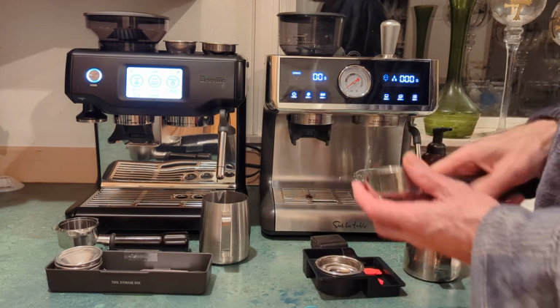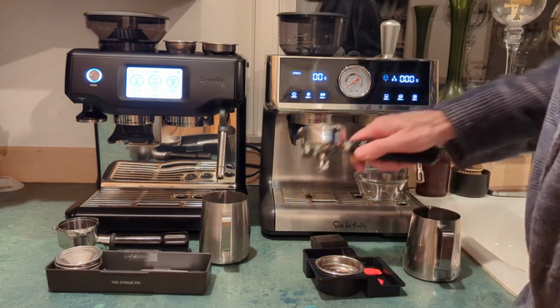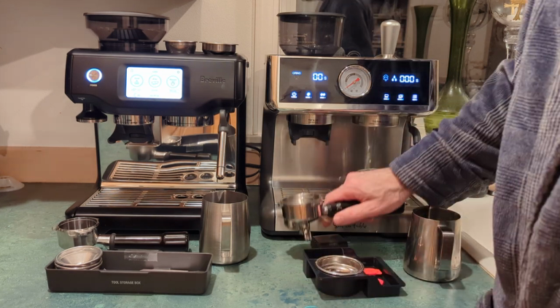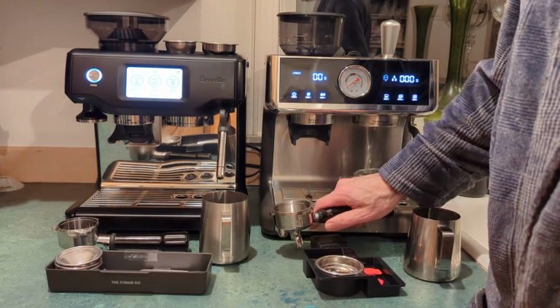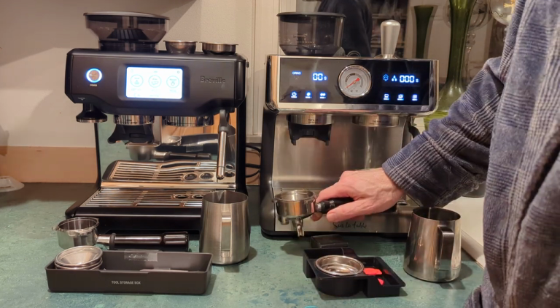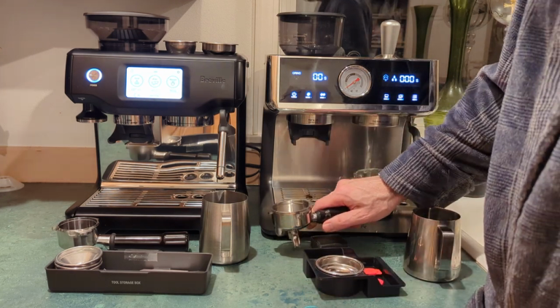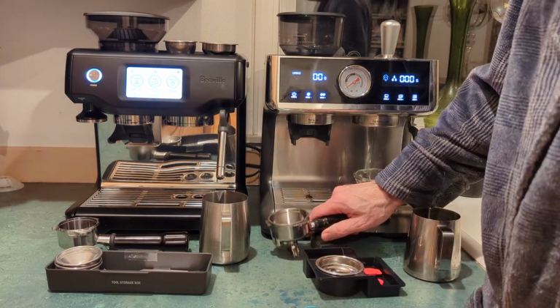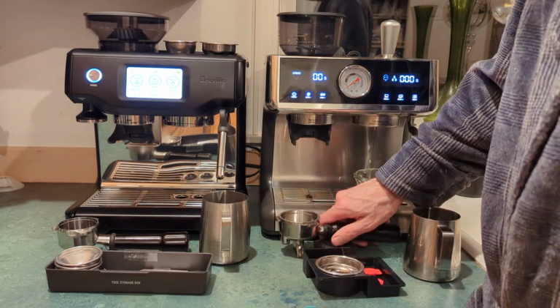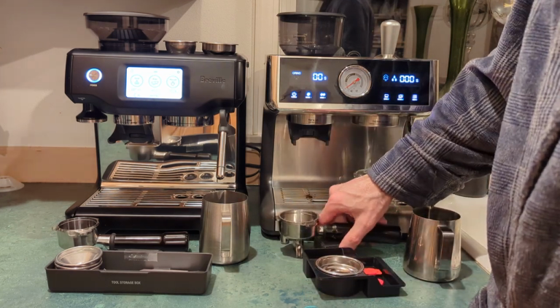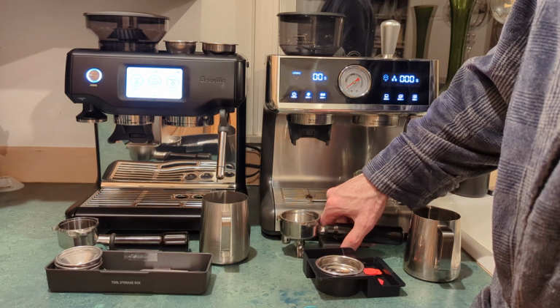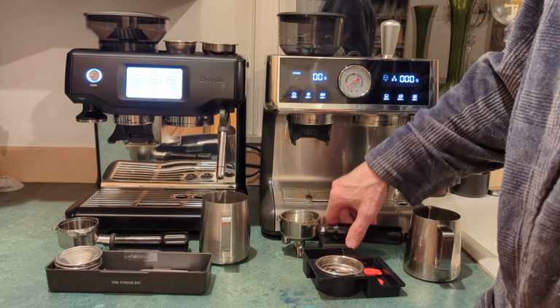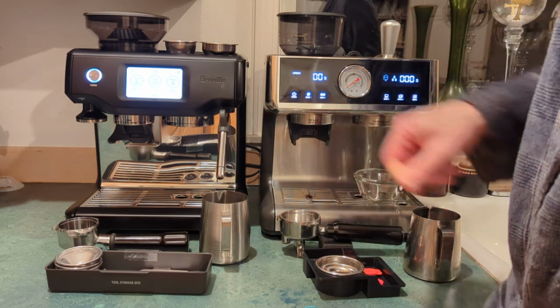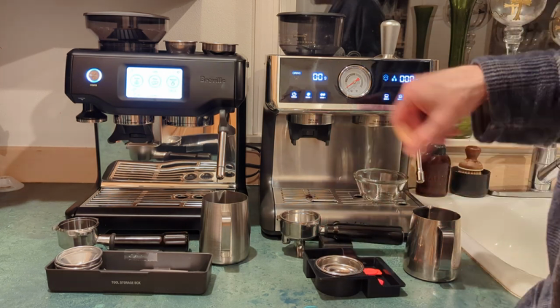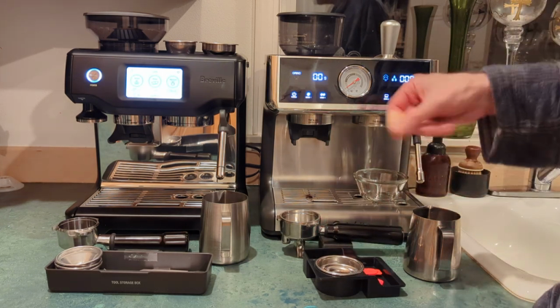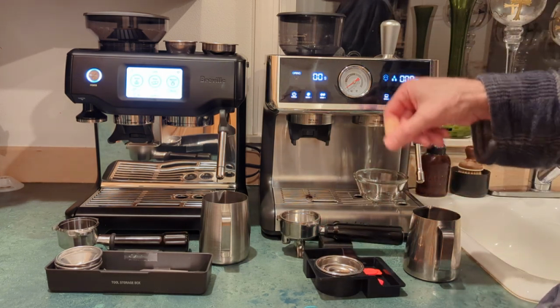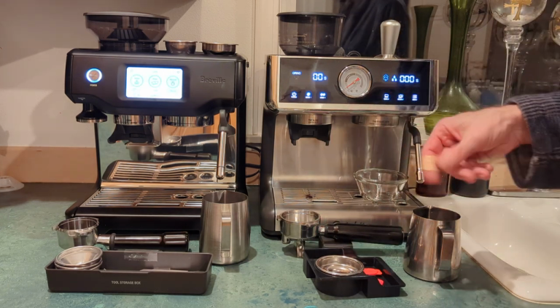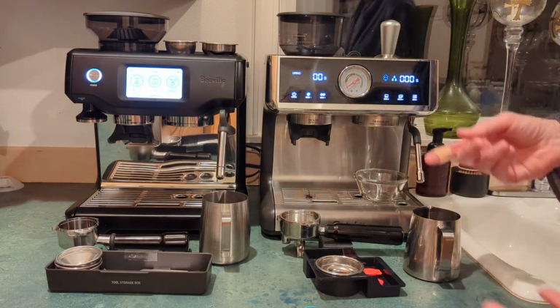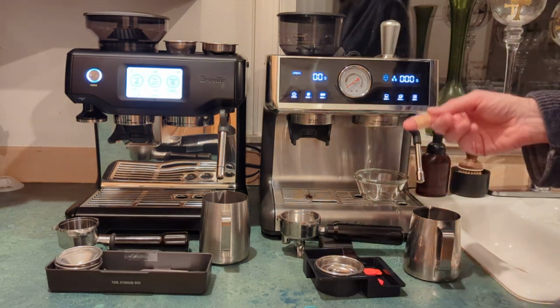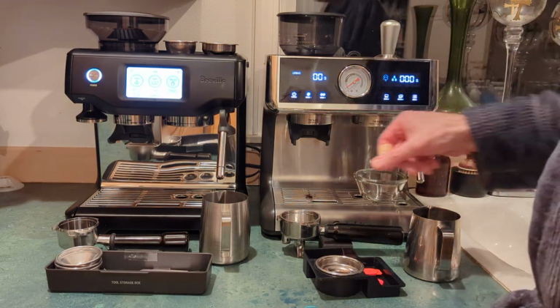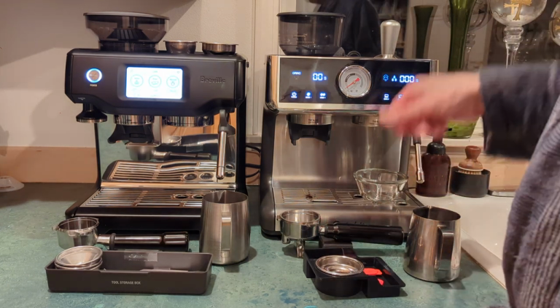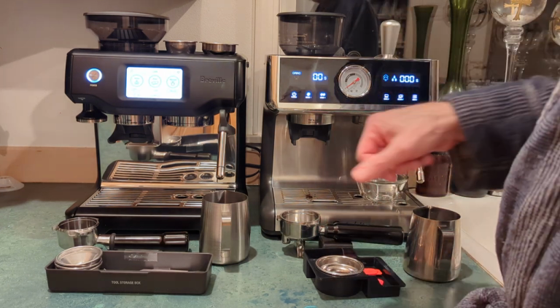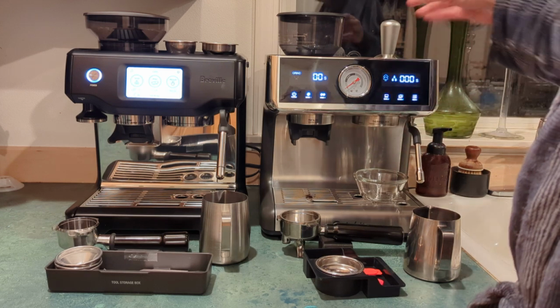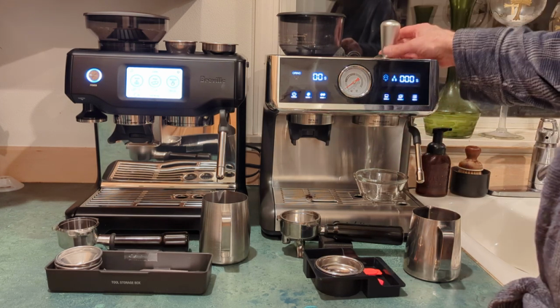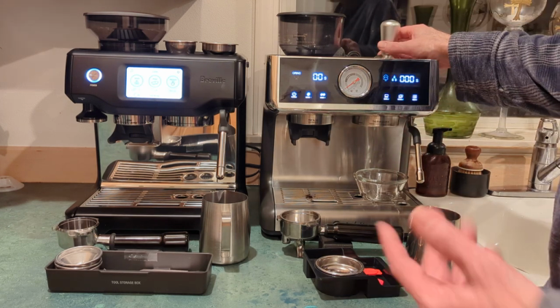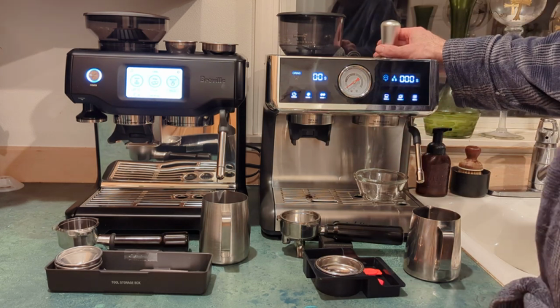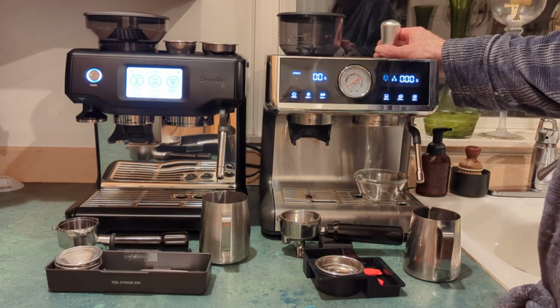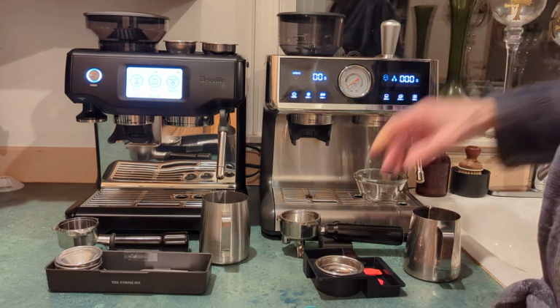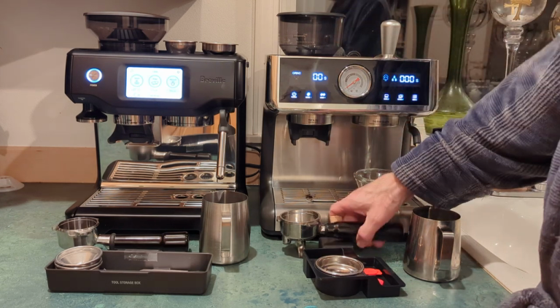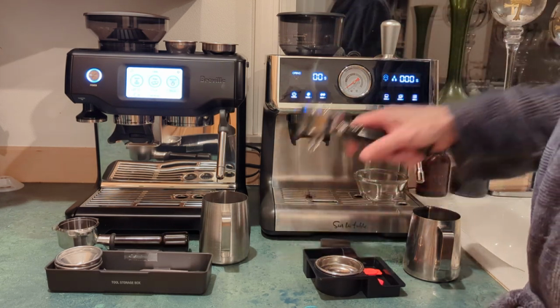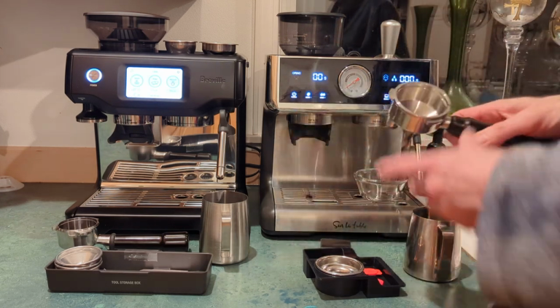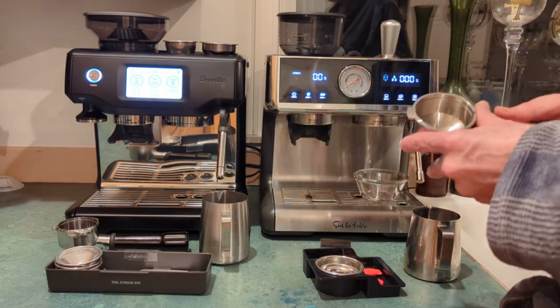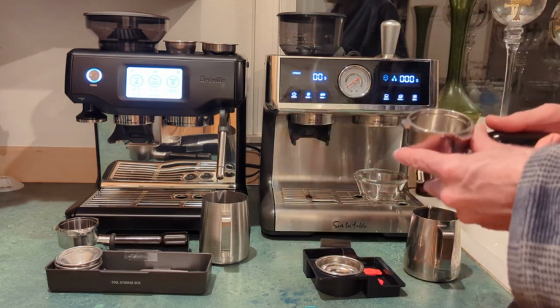I basically just grind into the portafilter, tap it down, put it on a scale, and stop when I get to about 18 grams for a double shot. Then you stir it with your WDT tool, tamp it, and you're good to go.